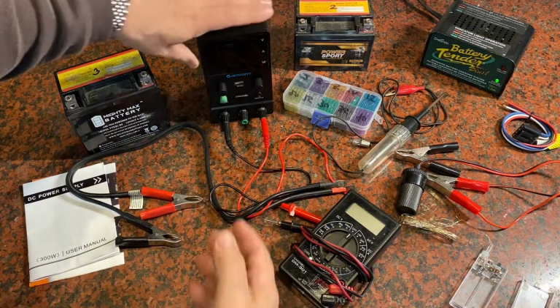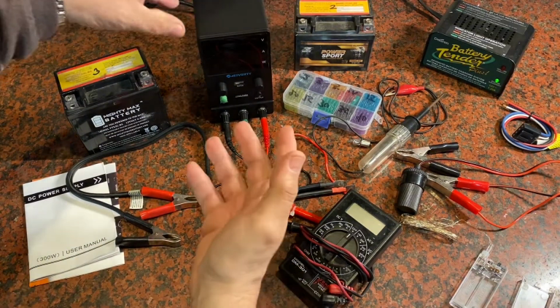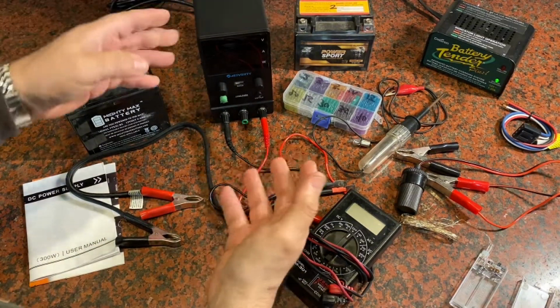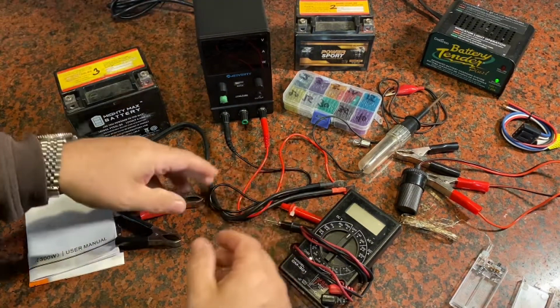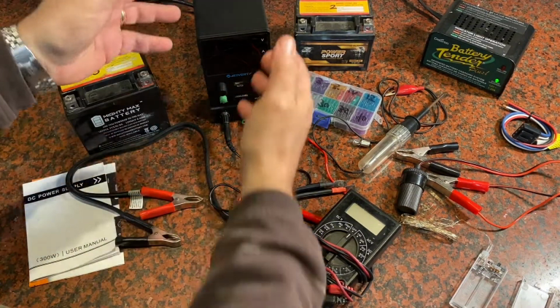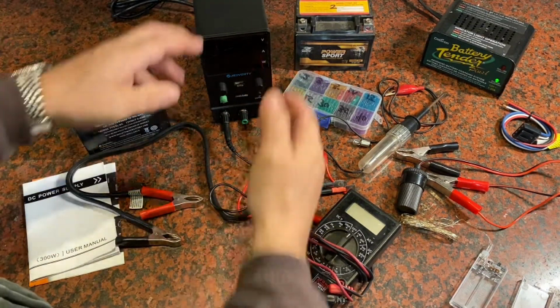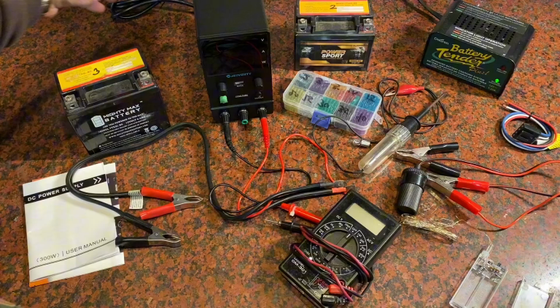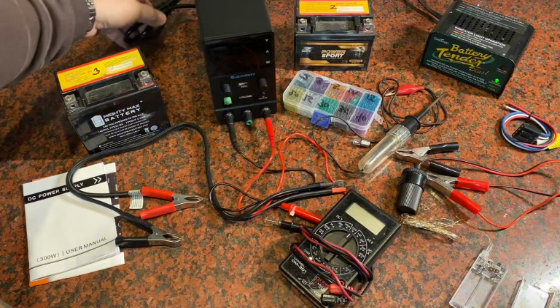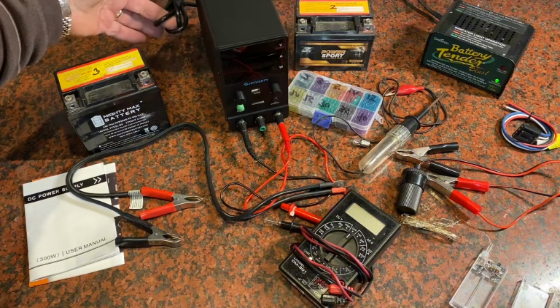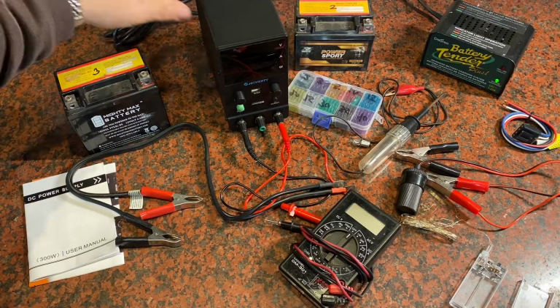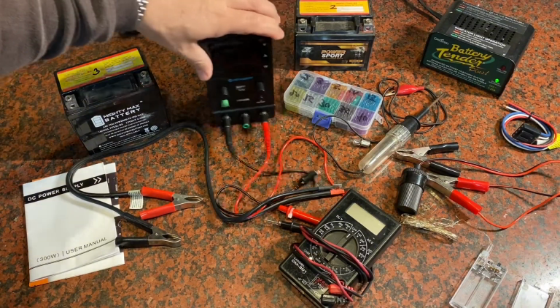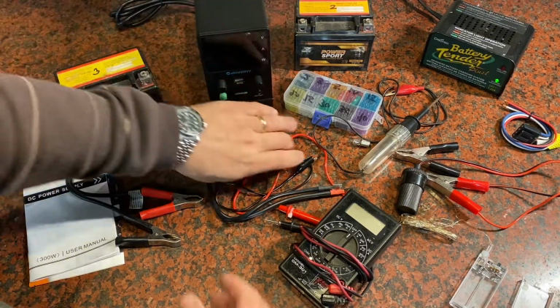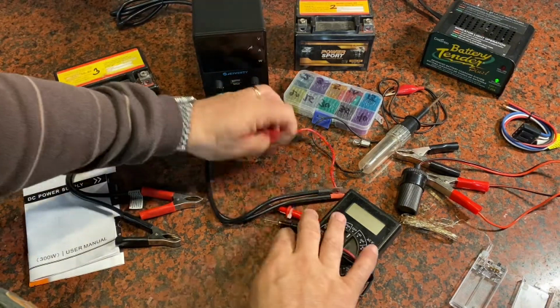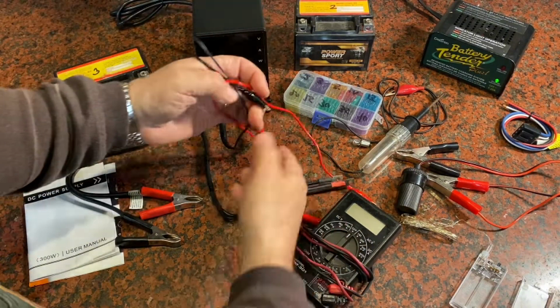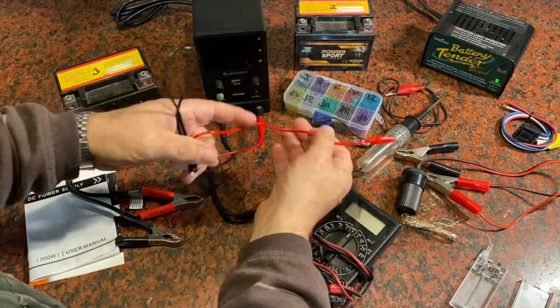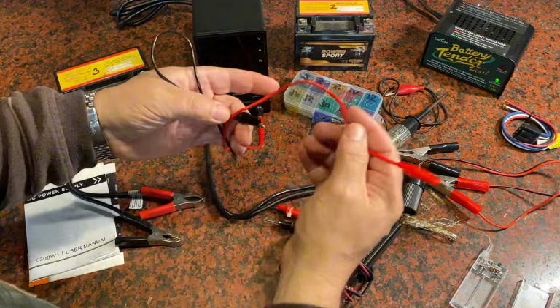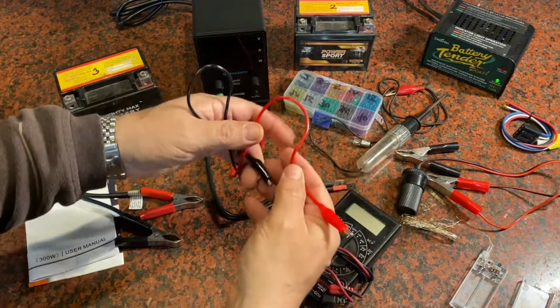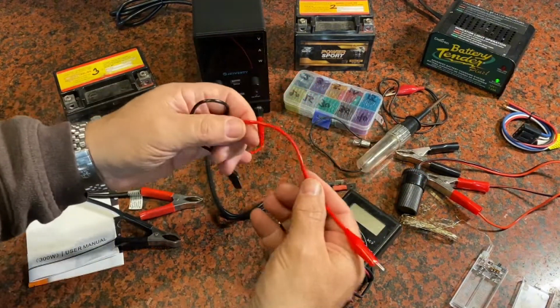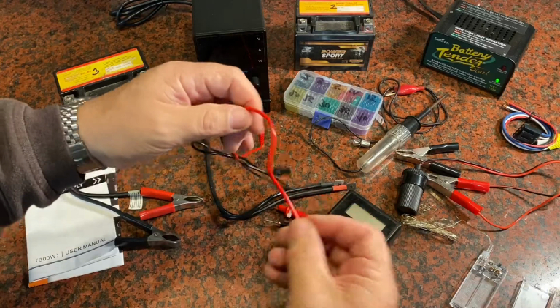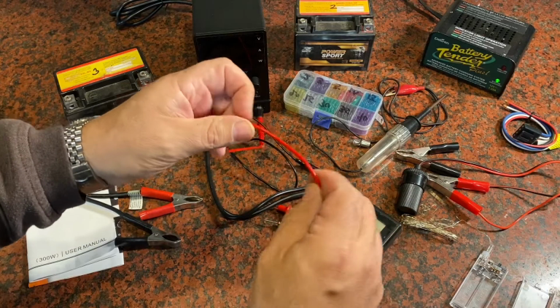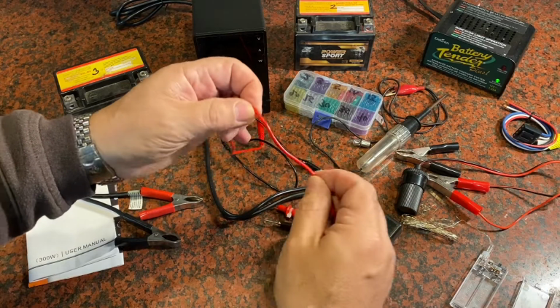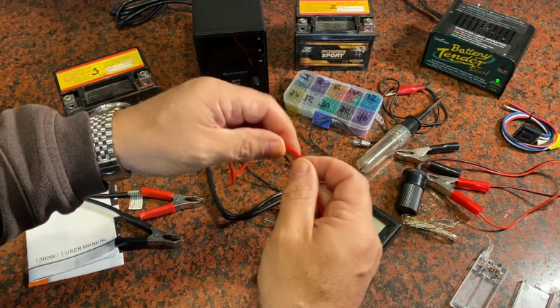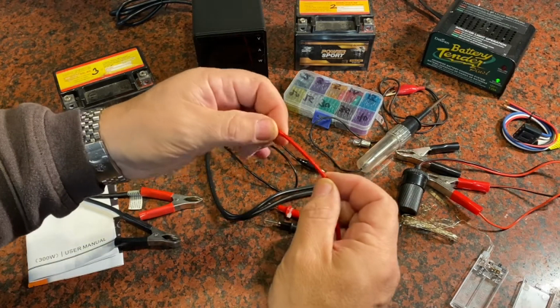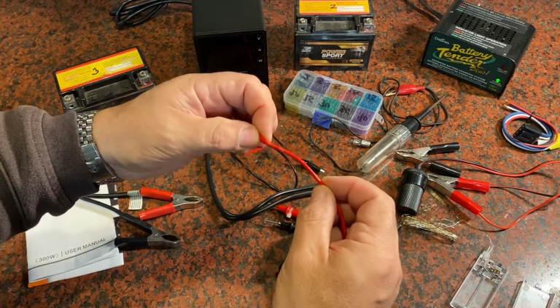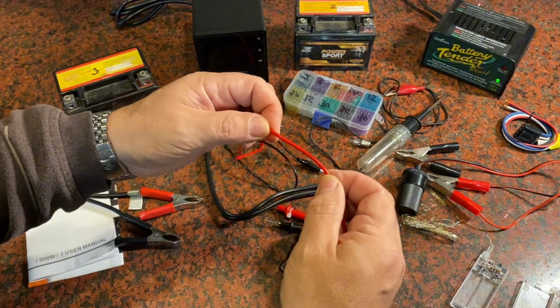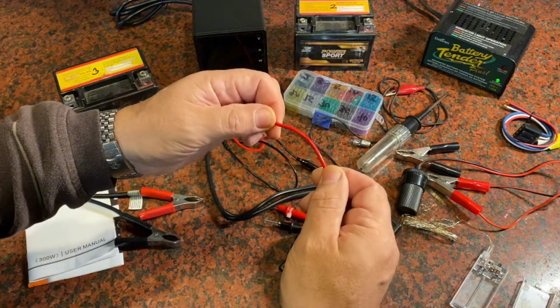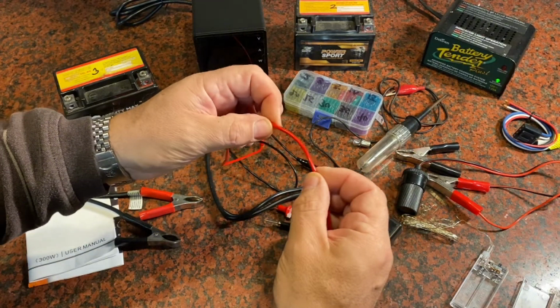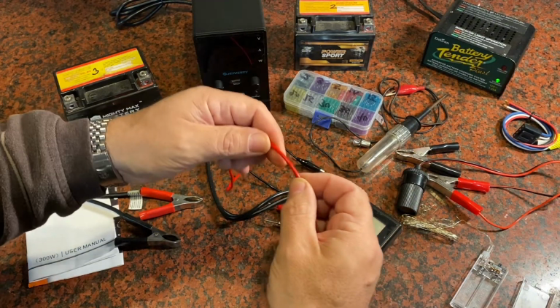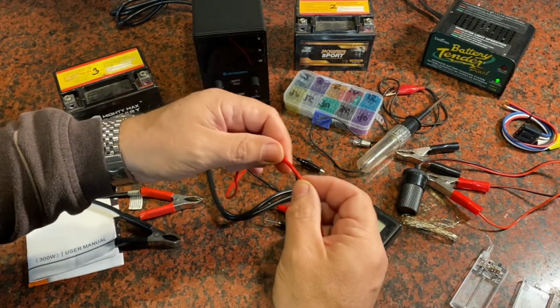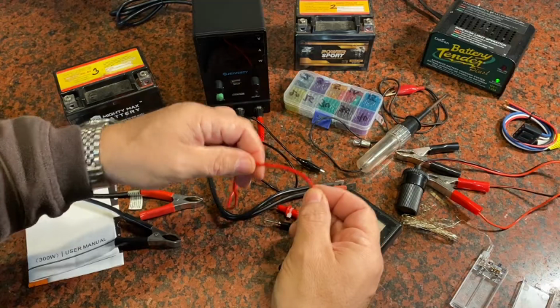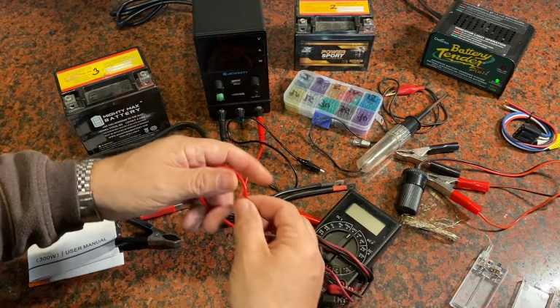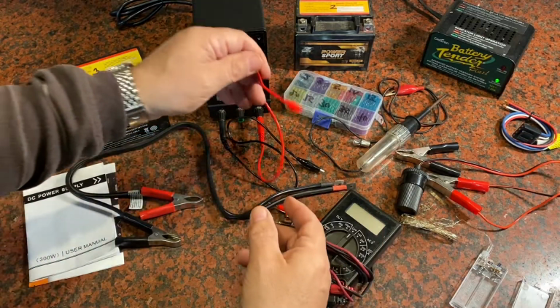What comes with the power supply is the box itself. It's got a power cable to plug in the wall and some sample leads, but you'll notice these are really thin. If you're going to do something with any higher amperage you're going to want to have a thicker cable than that.